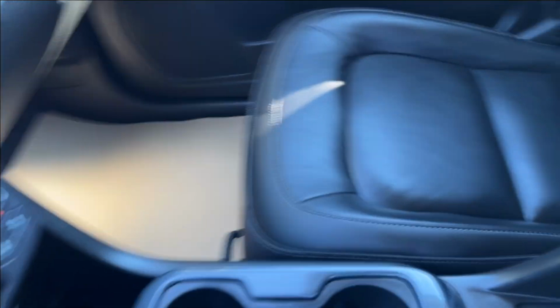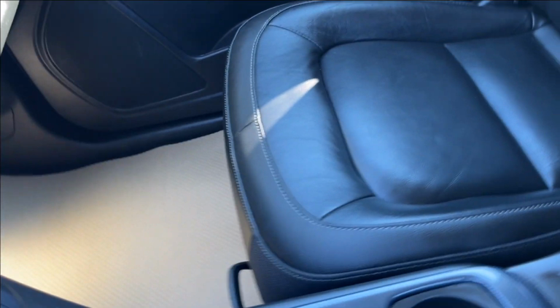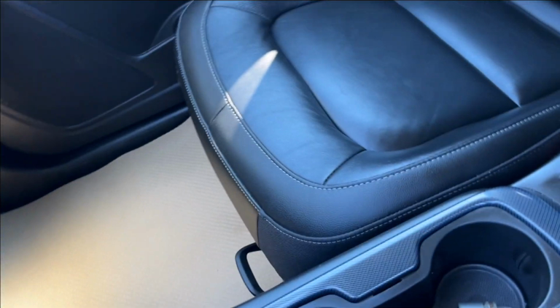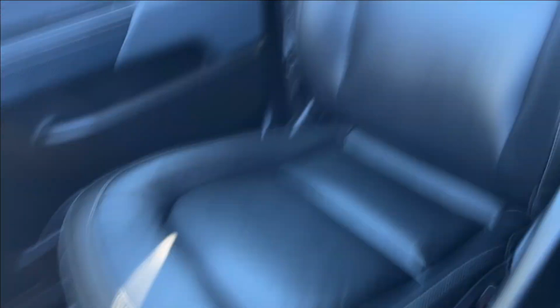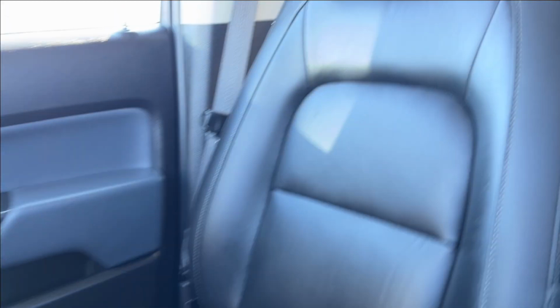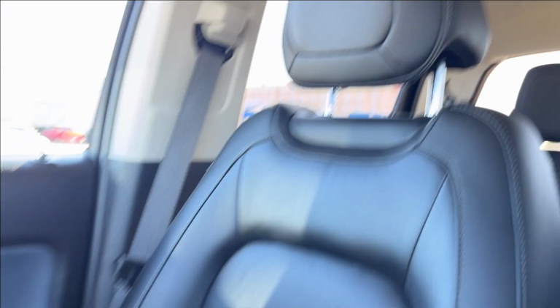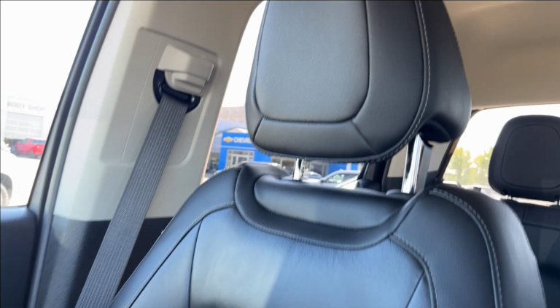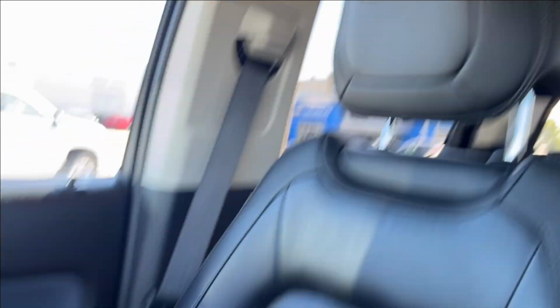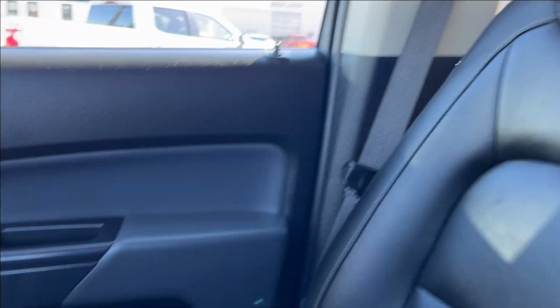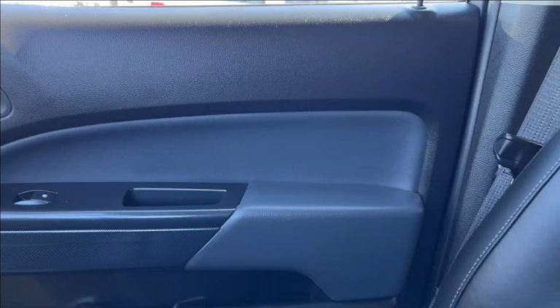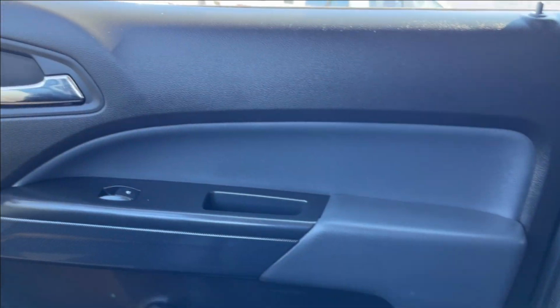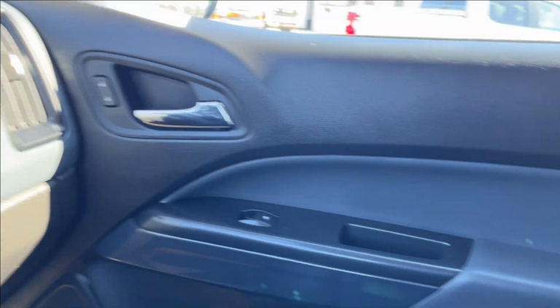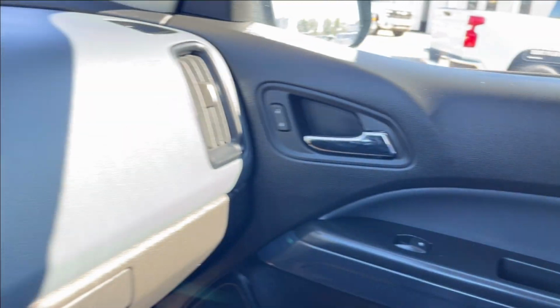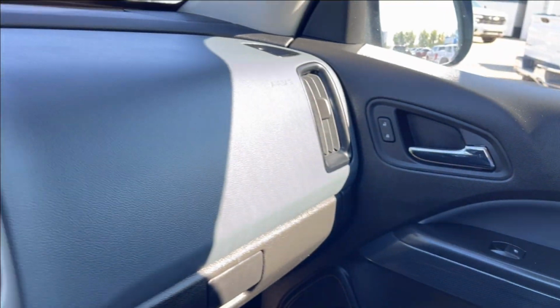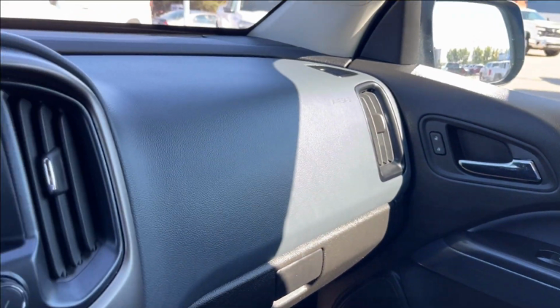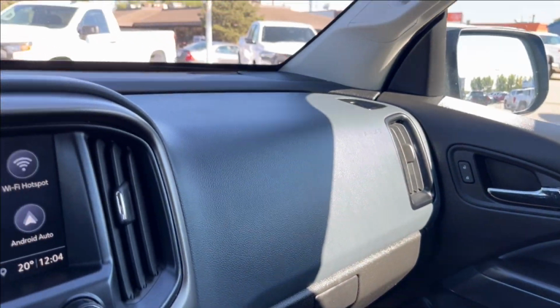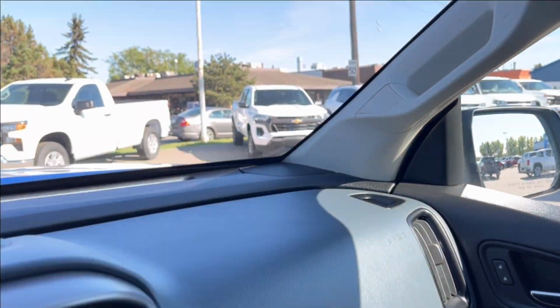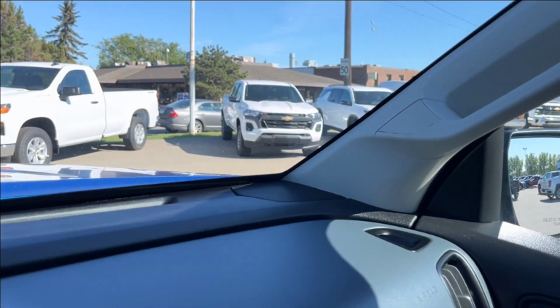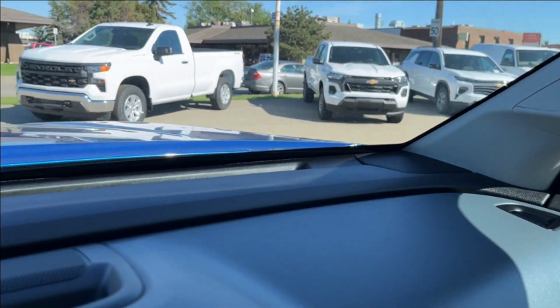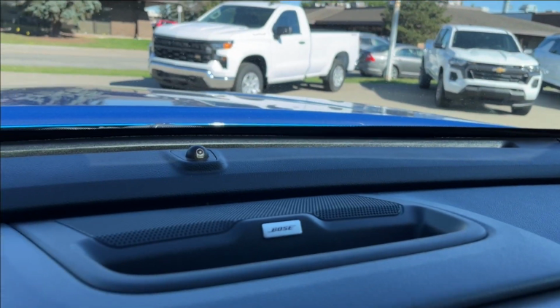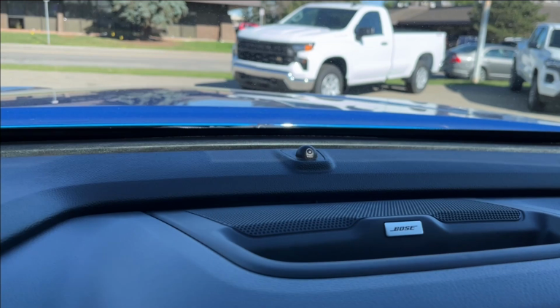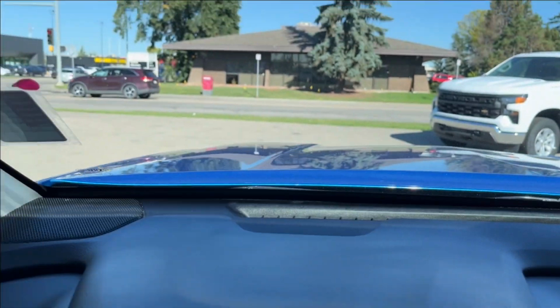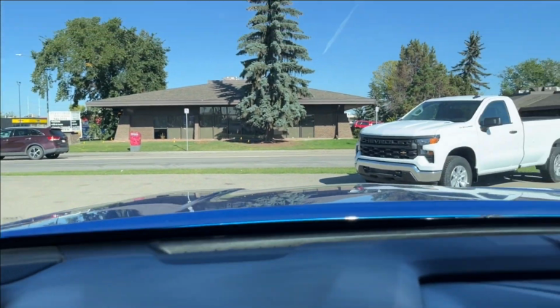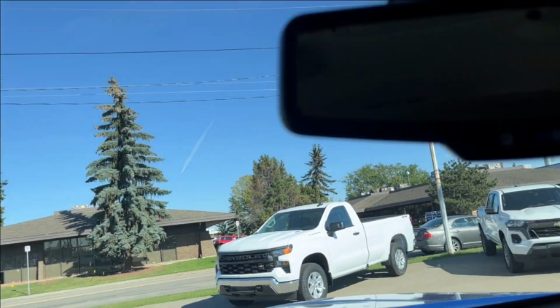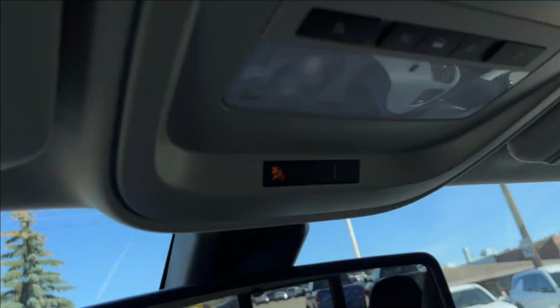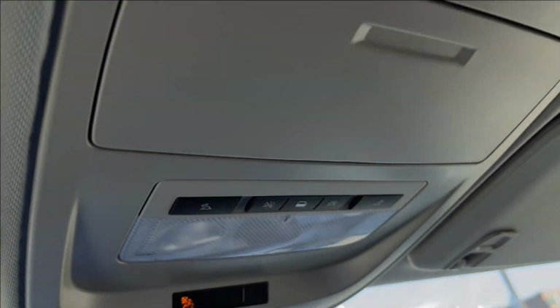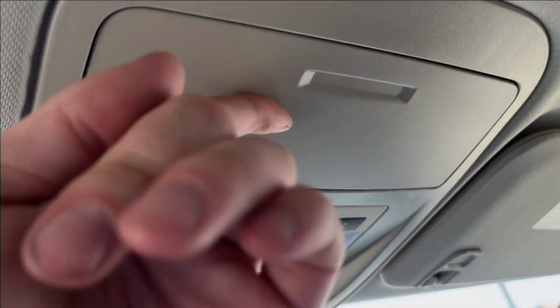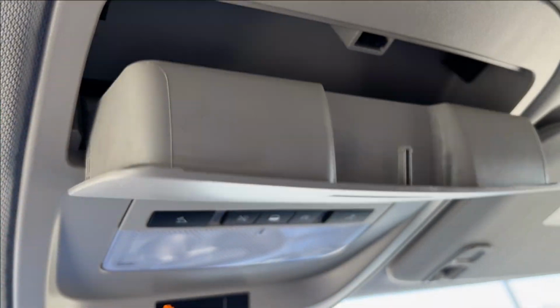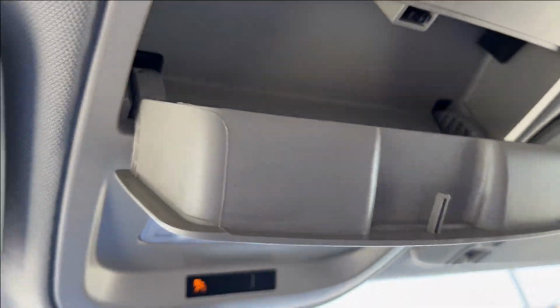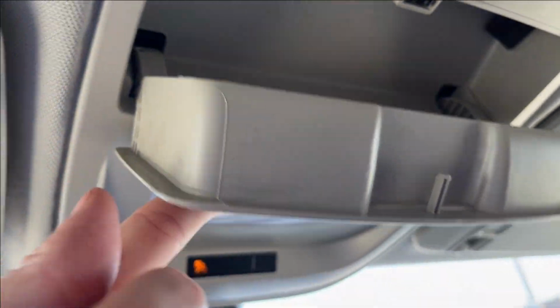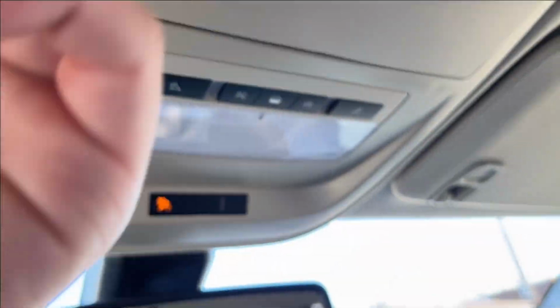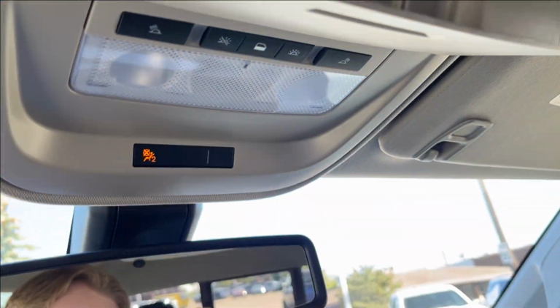Passenger side is manually adjustable with kind of the hybrid finish again. That two-tone interior goes across, especially with the dash. Speakers up top, as you can see. And here you can access your sunglass case holder and the reading lamps.